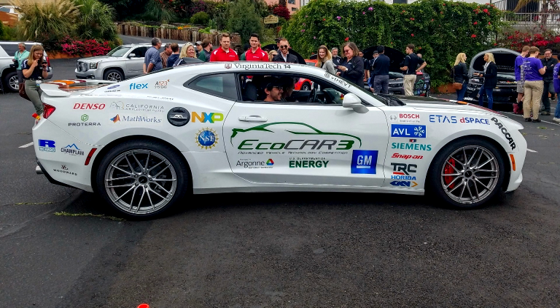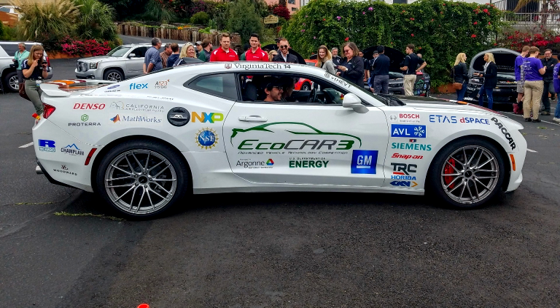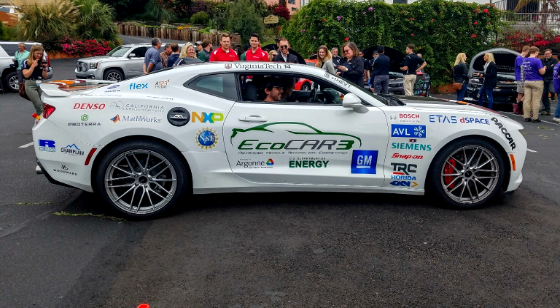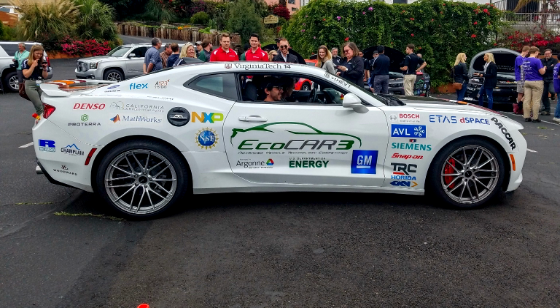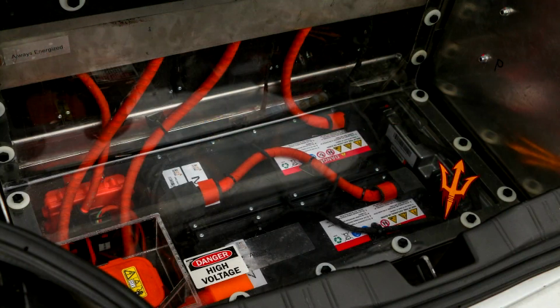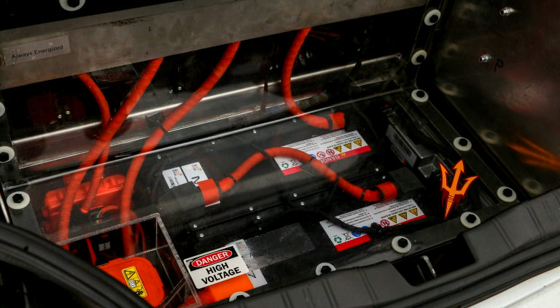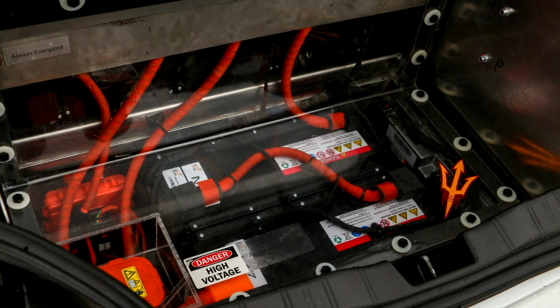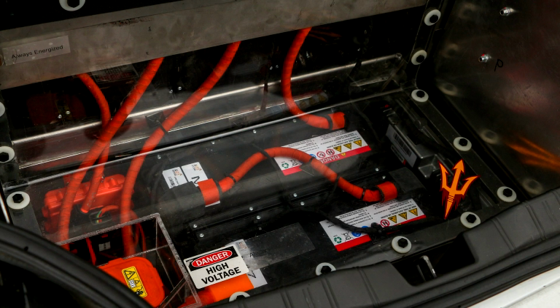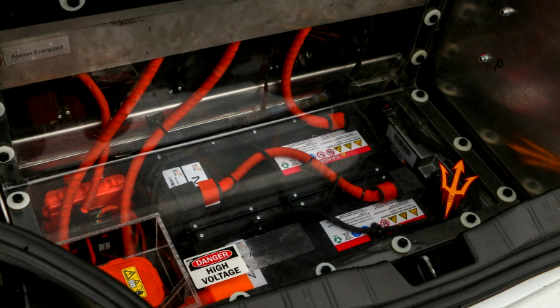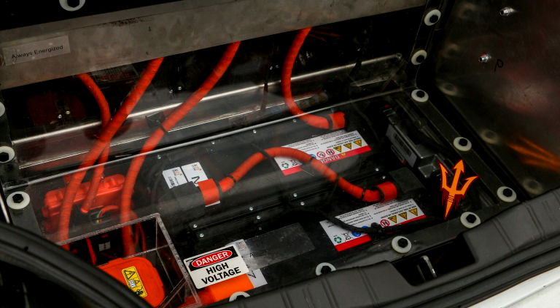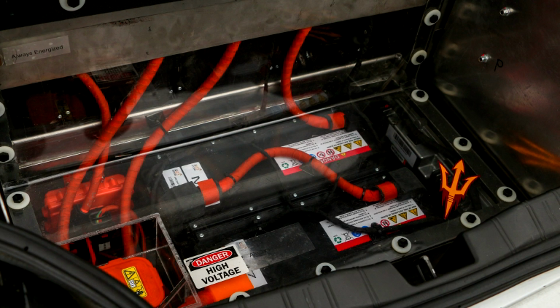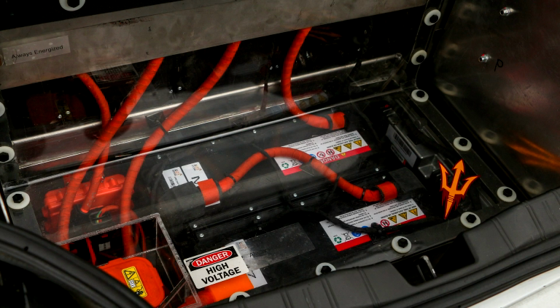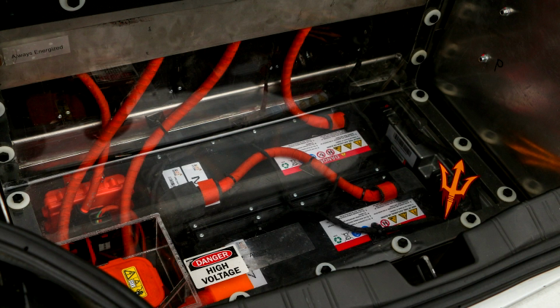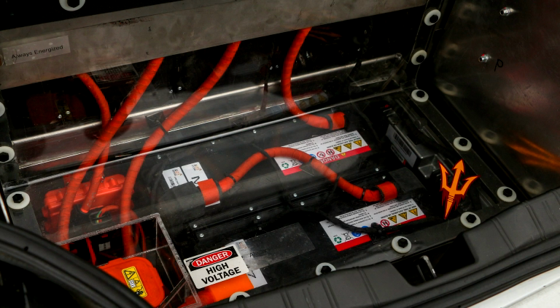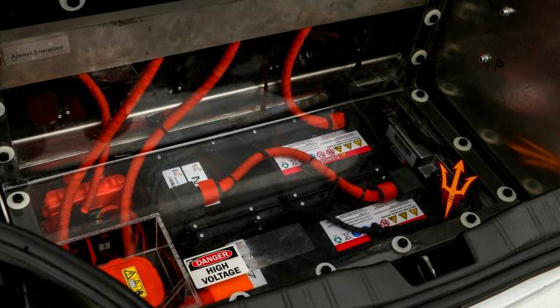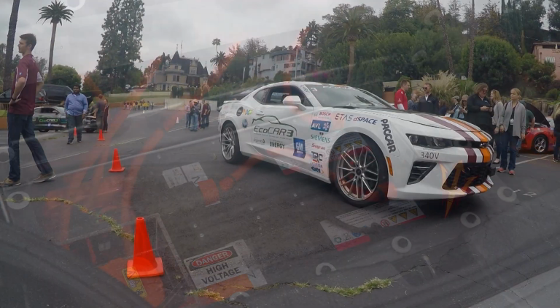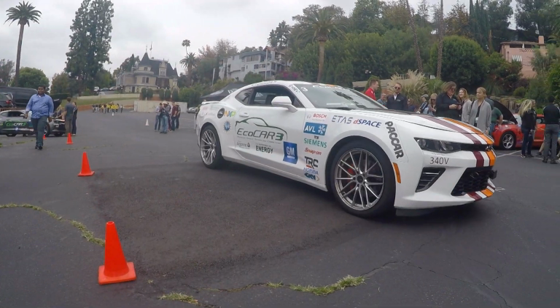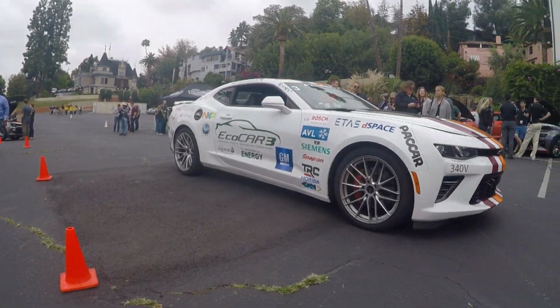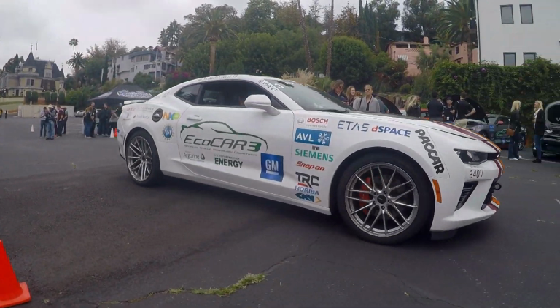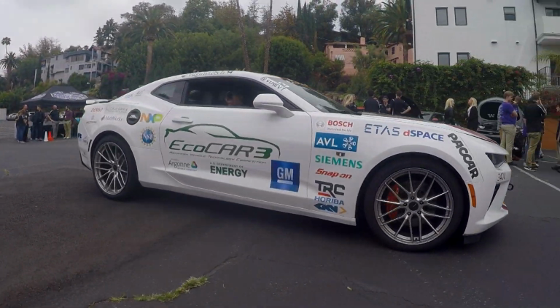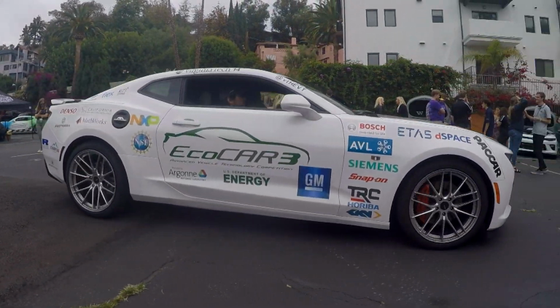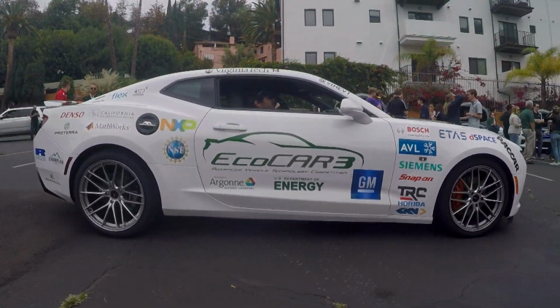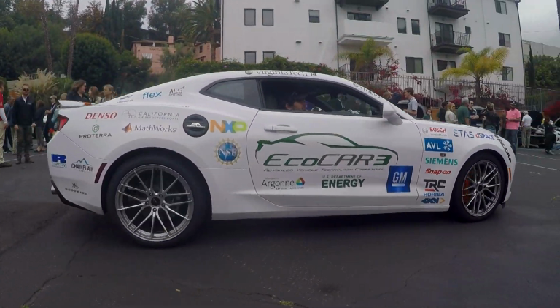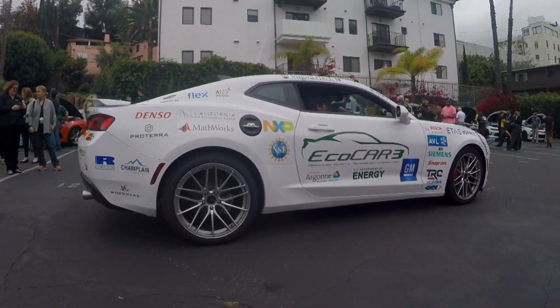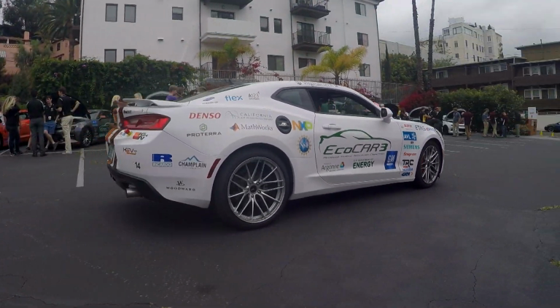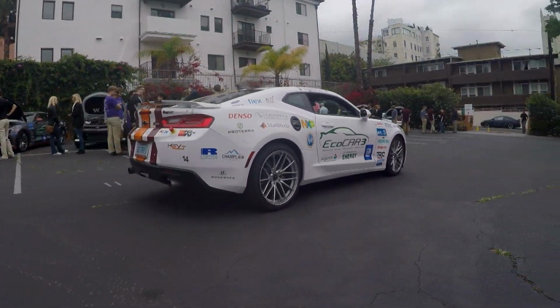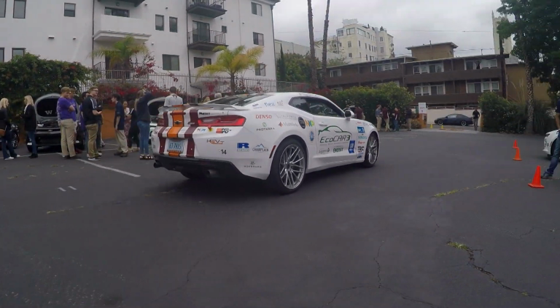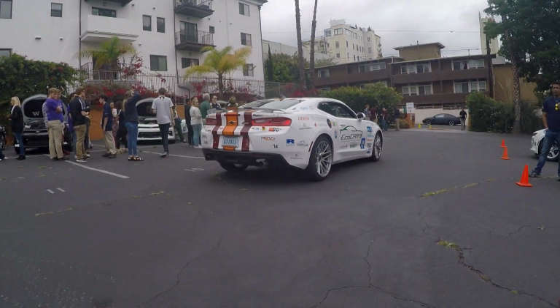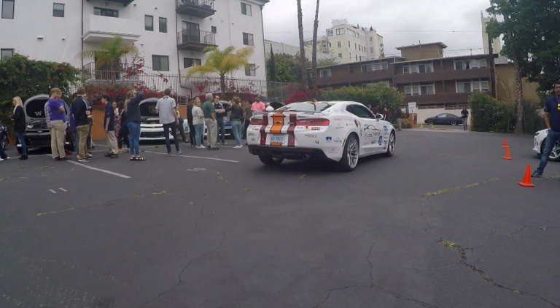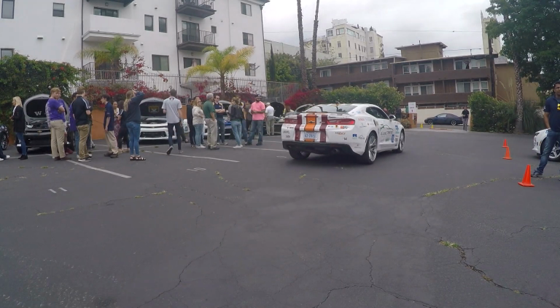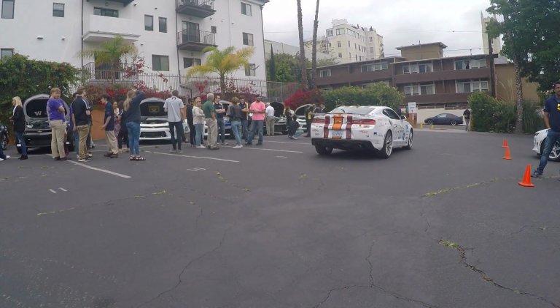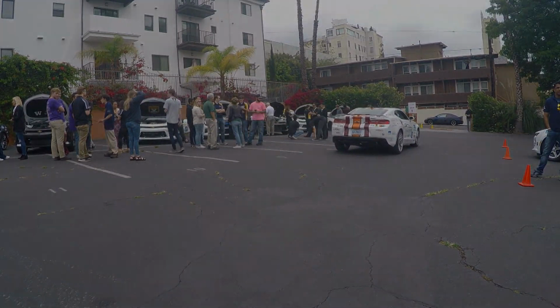From there, the cars were put to the test on performance, reliability, fit and finish, and cost to see who did the best job. Now, I'm going to drive Virginia Tech's car around Hollywood and see what the Camaro SS of the future could be like.